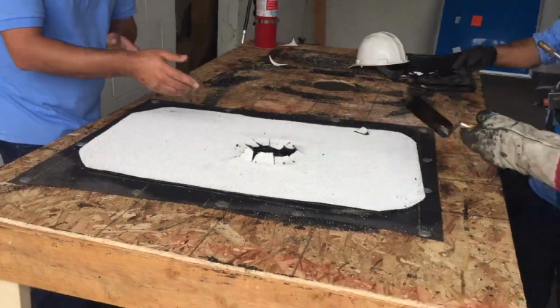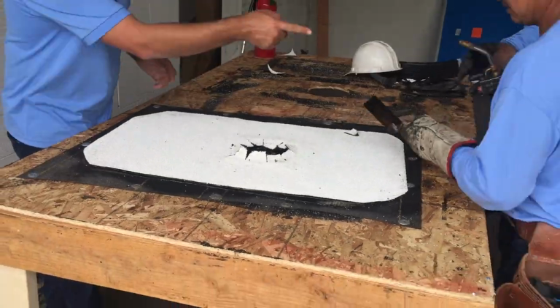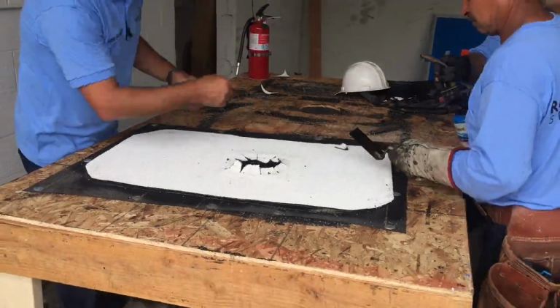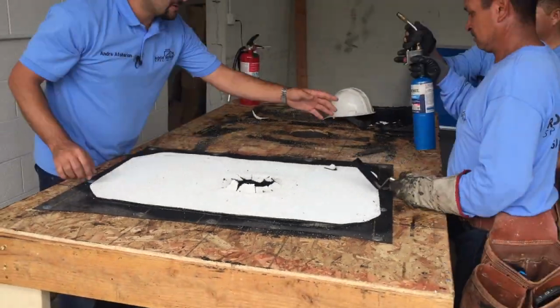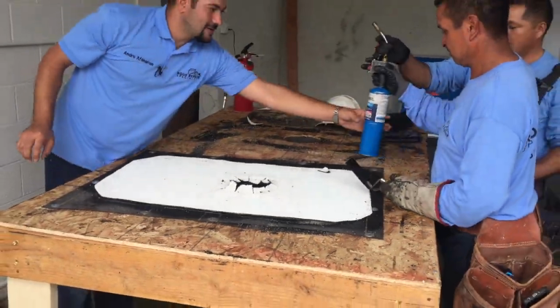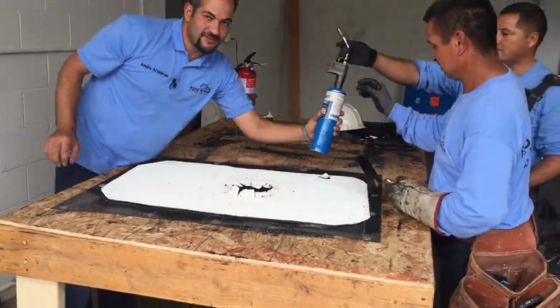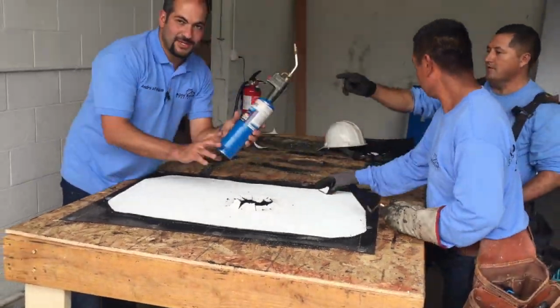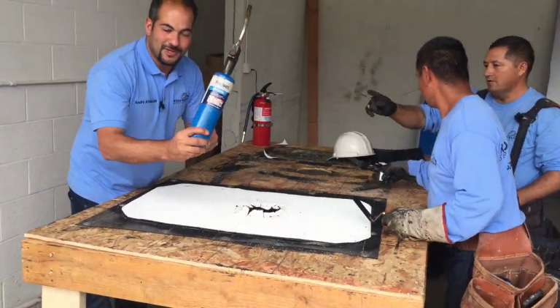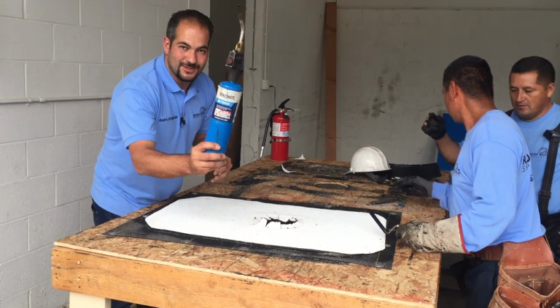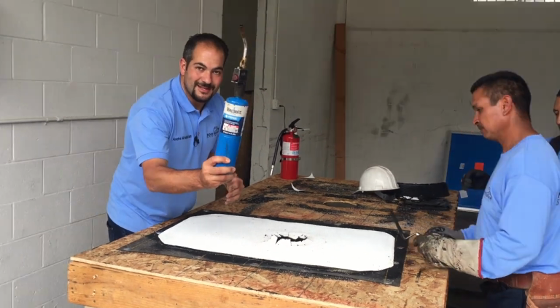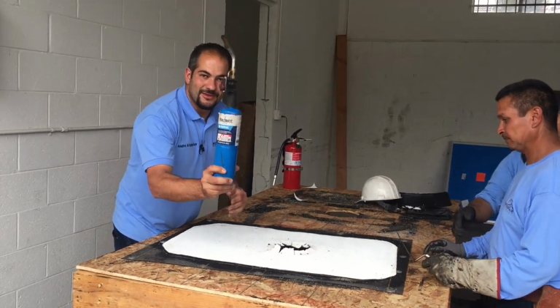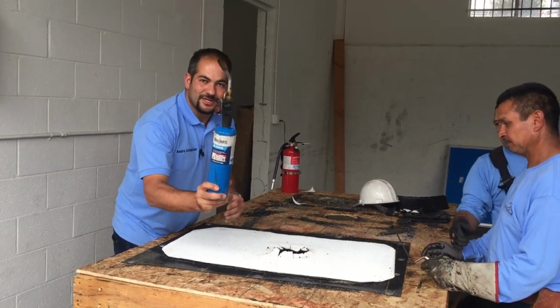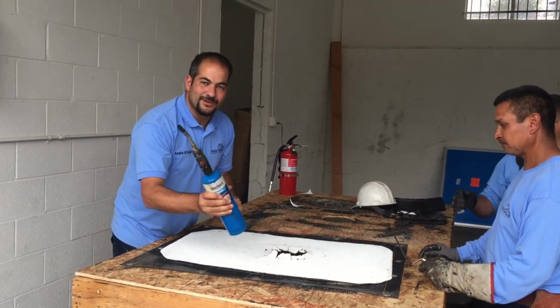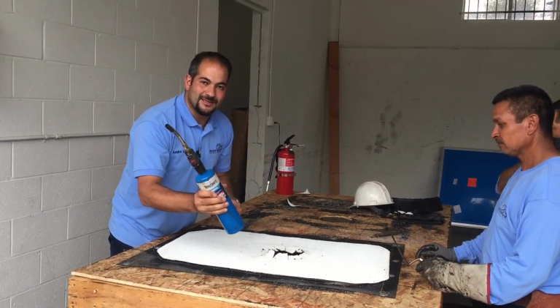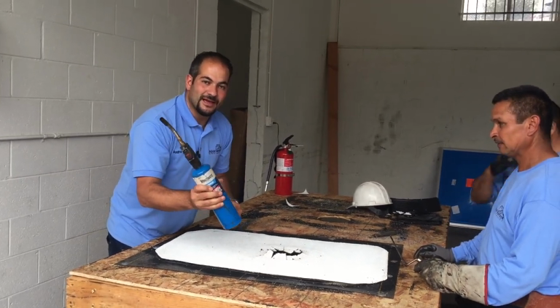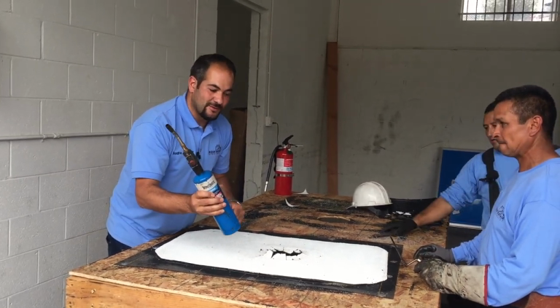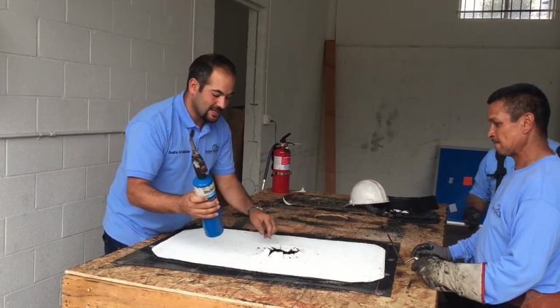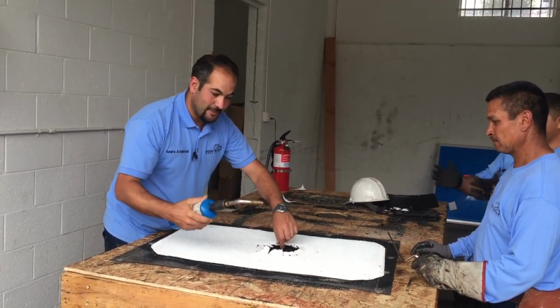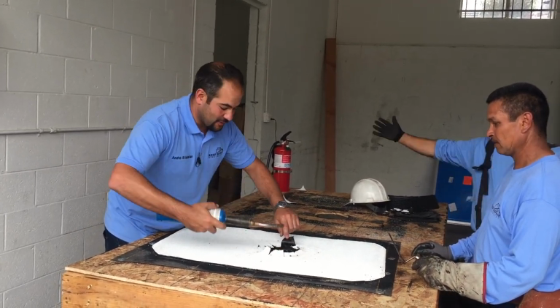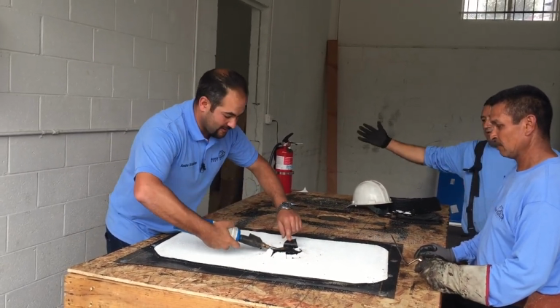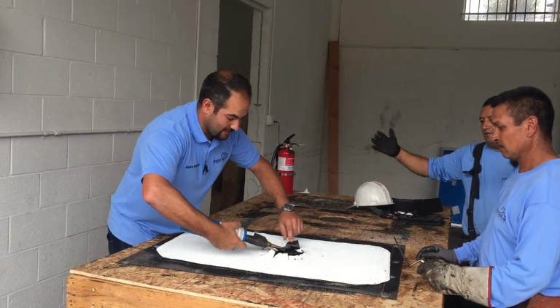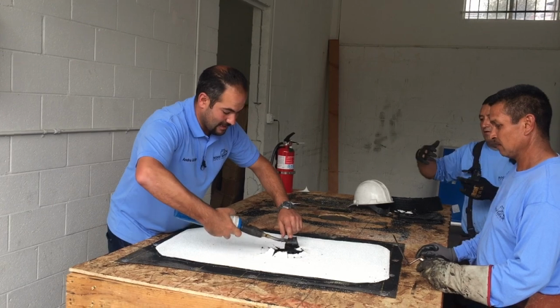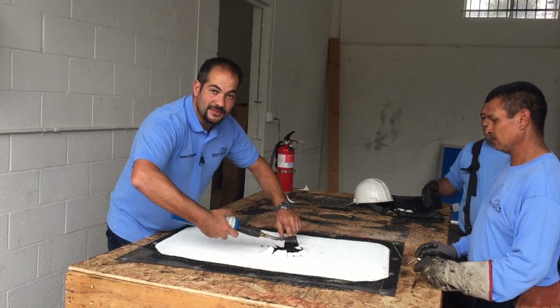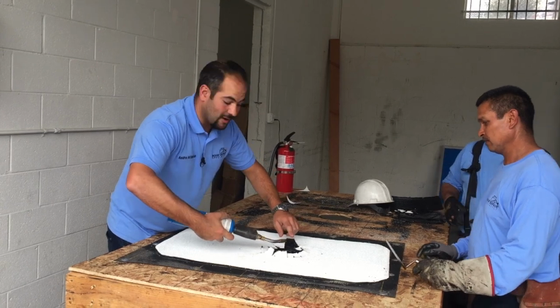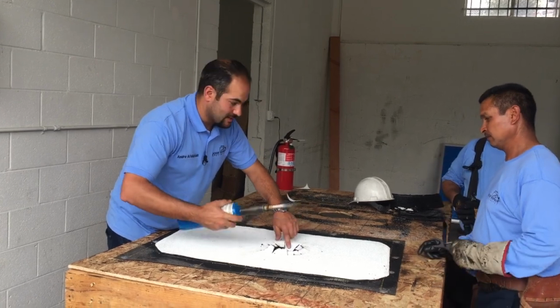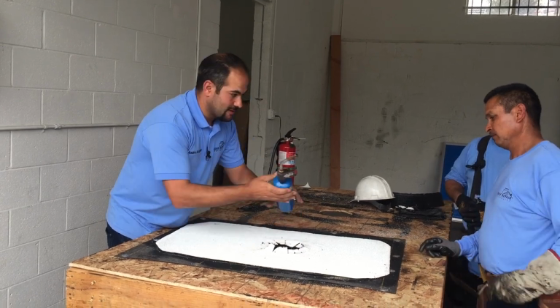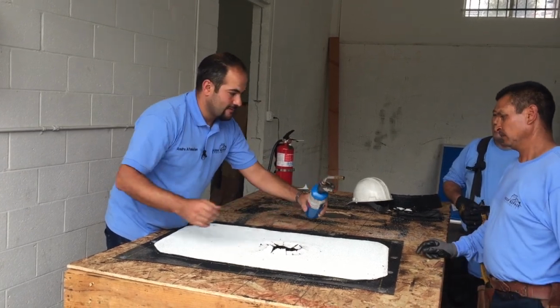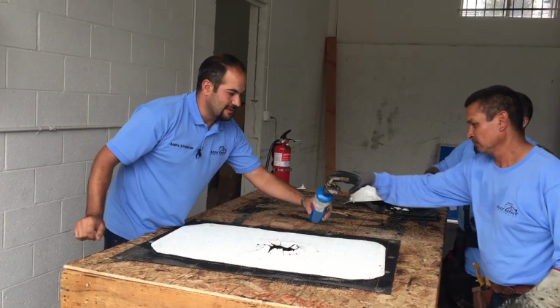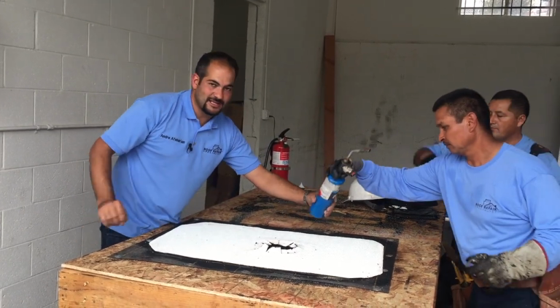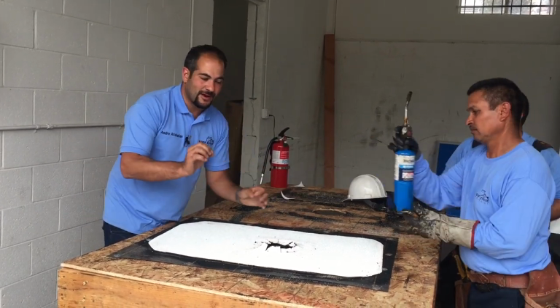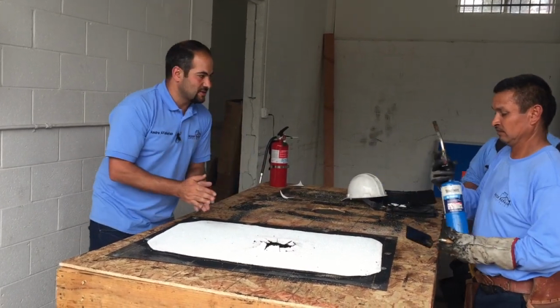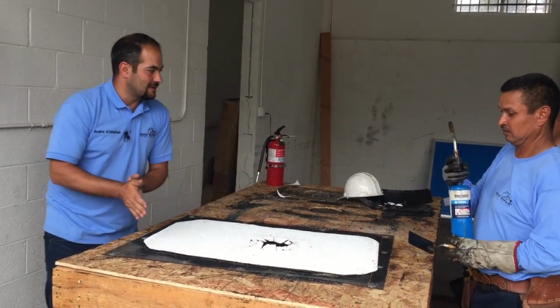For this we're going to use a small torch, kind of similar to what plumbers use. Usually we don't use this on roofing projects, but it's perfect for these small areas and areas that require special detail work.